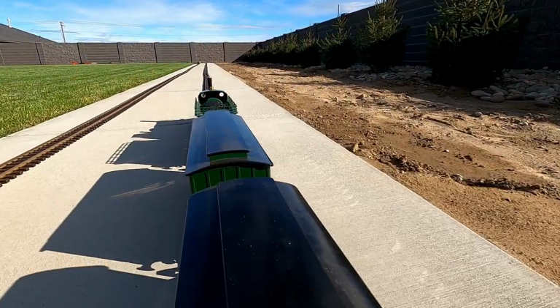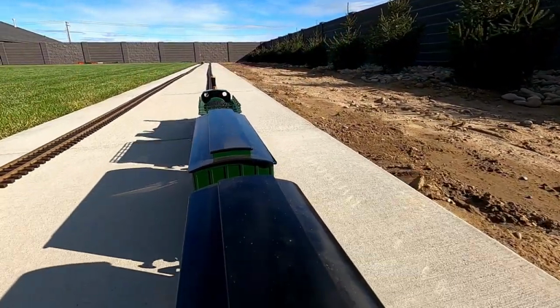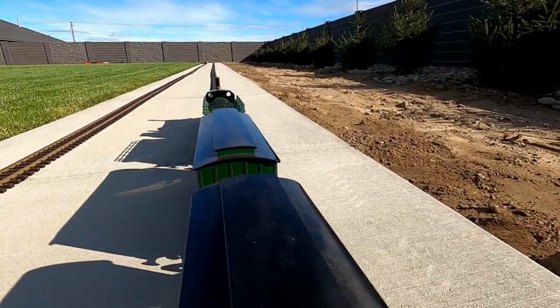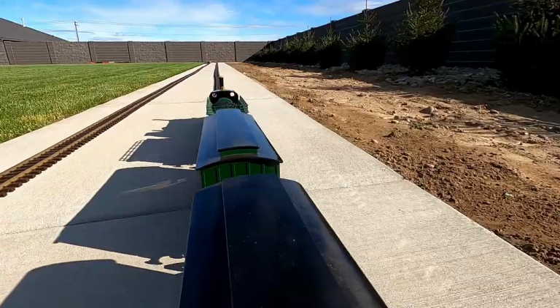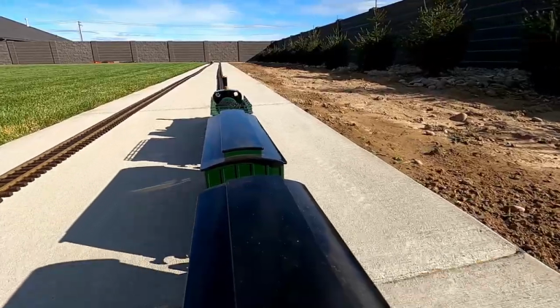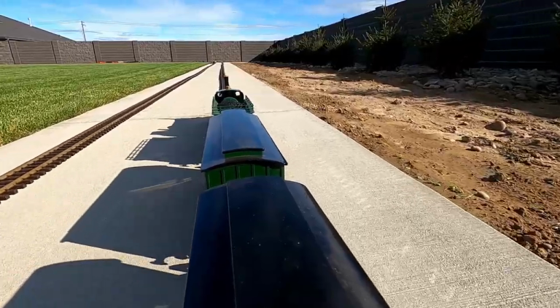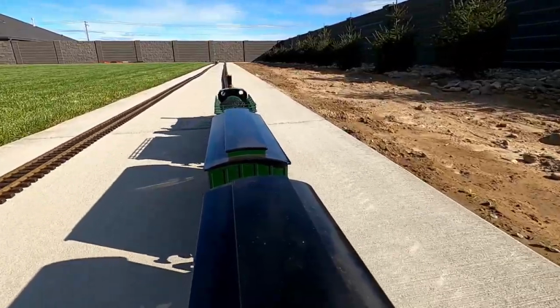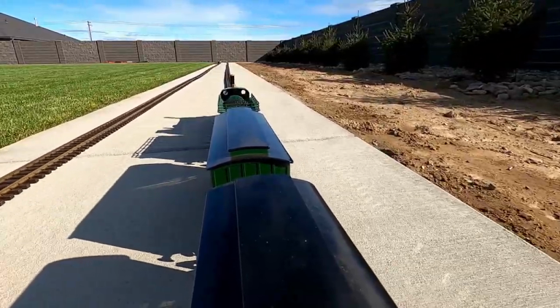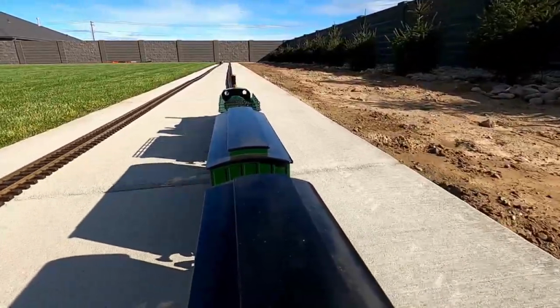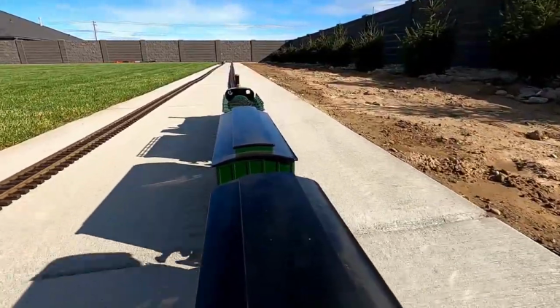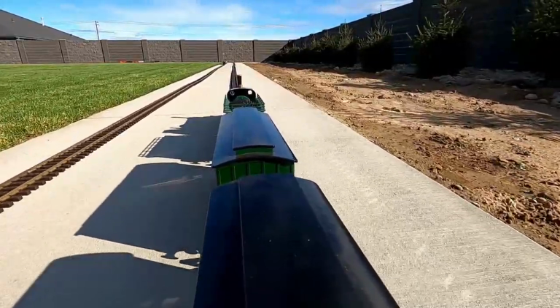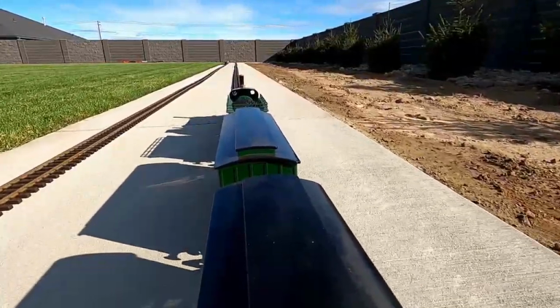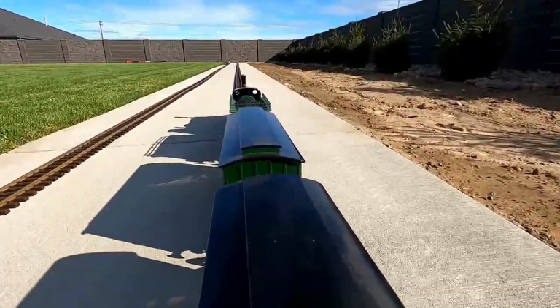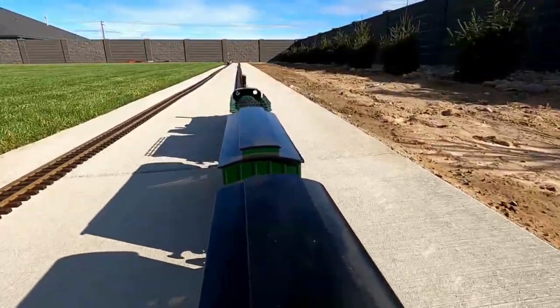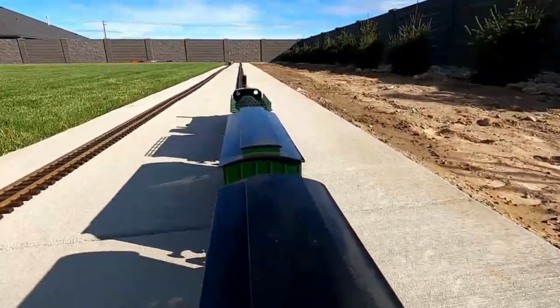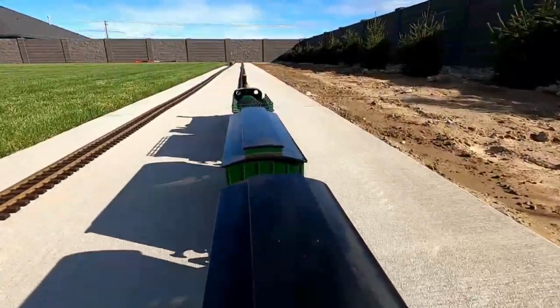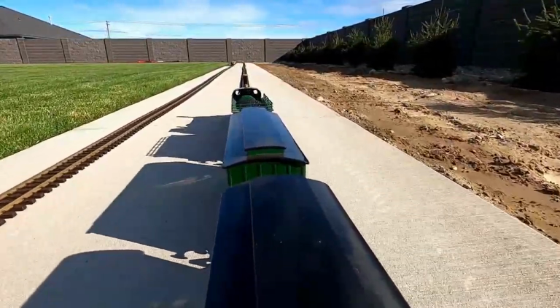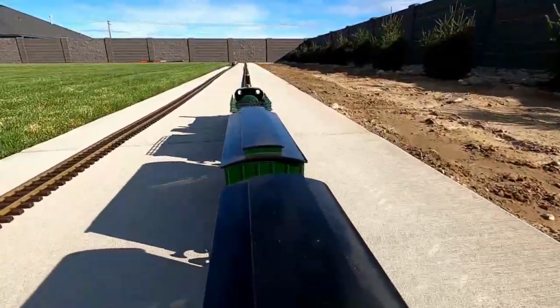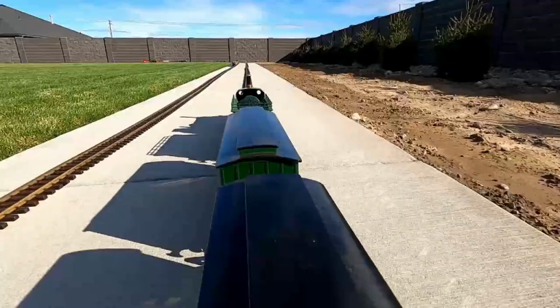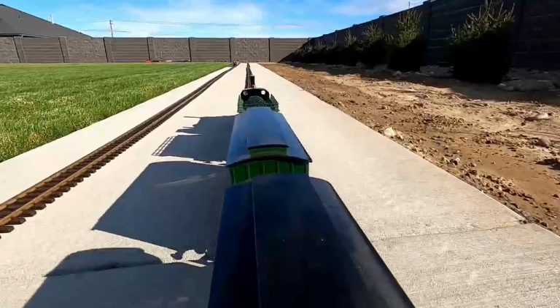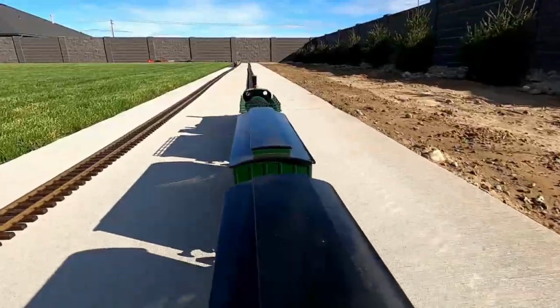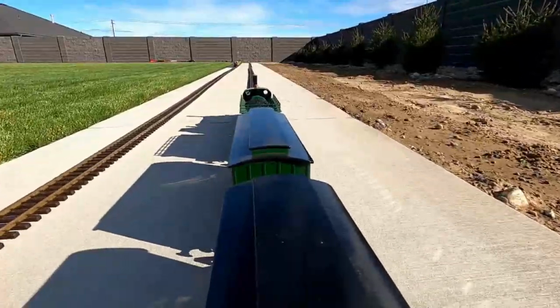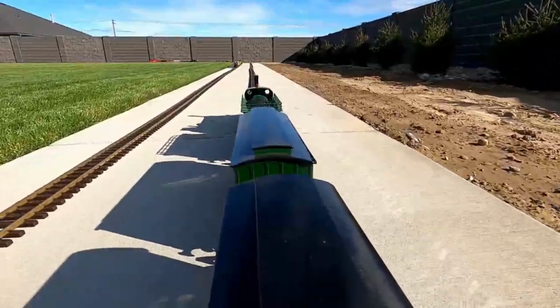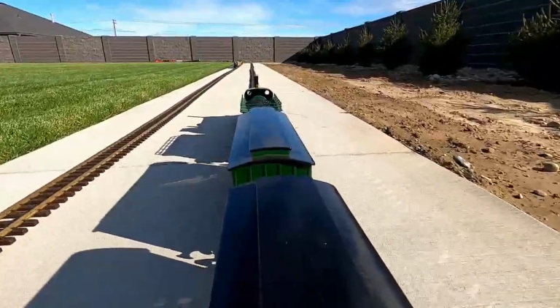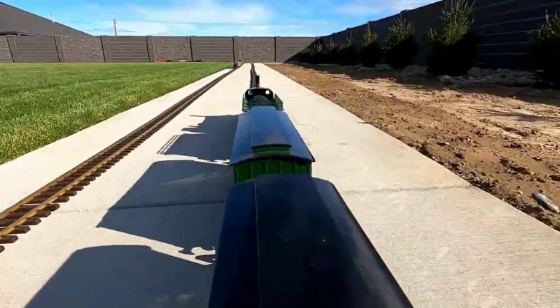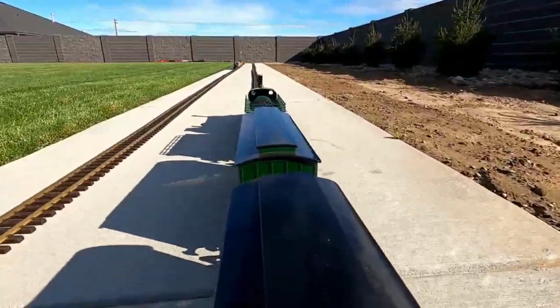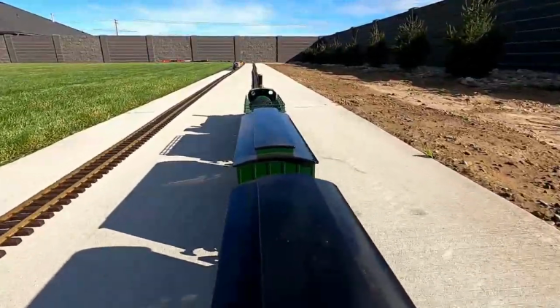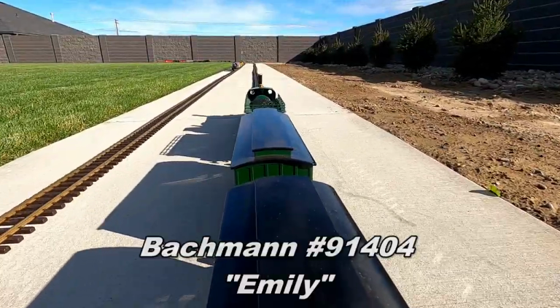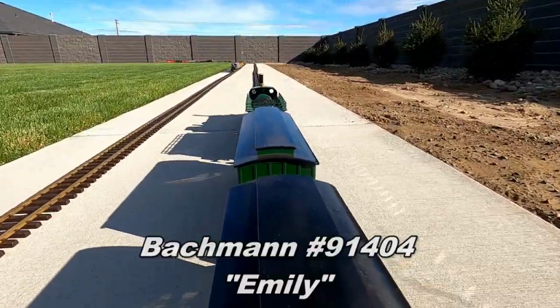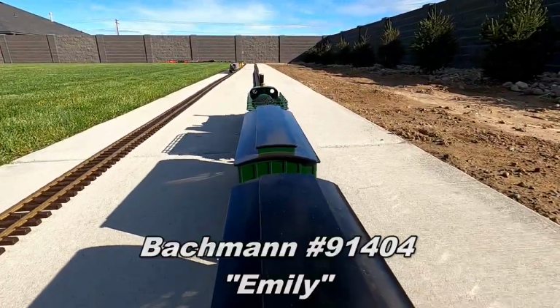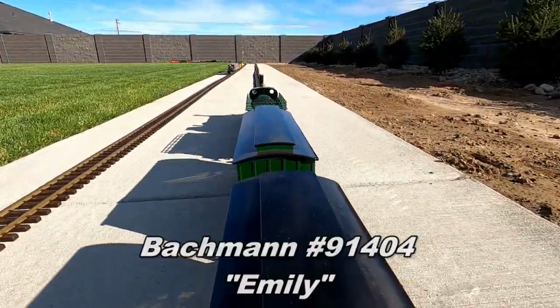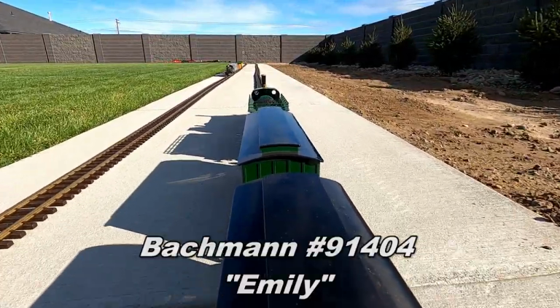Here we go! I've attached a GoPro onto the back of a passenger car that's being pulled by one of my fastest locomotives. It's Emily from Thomas & Friends.